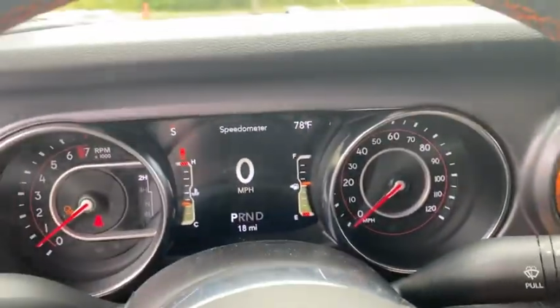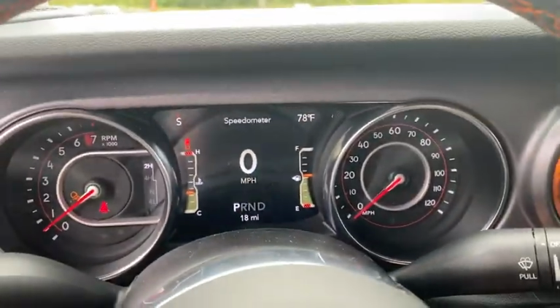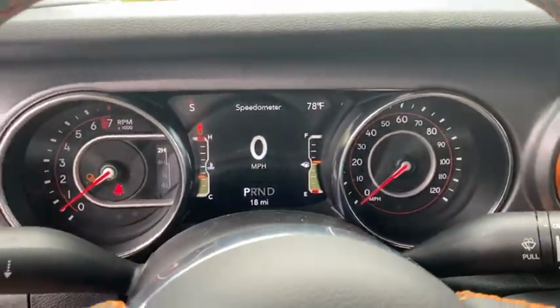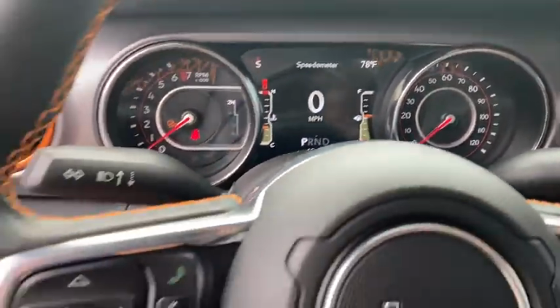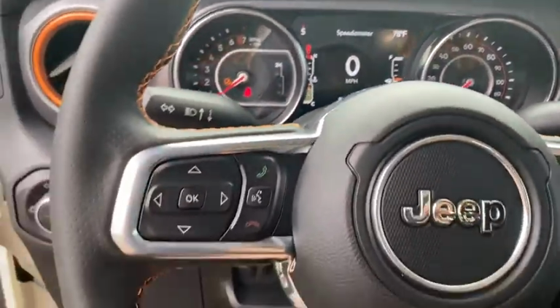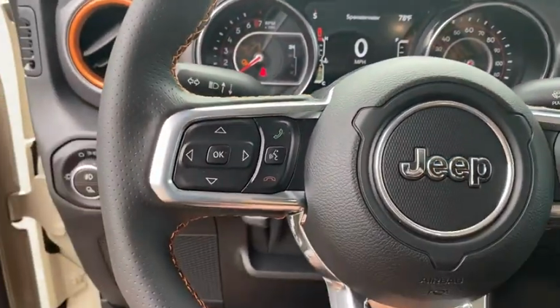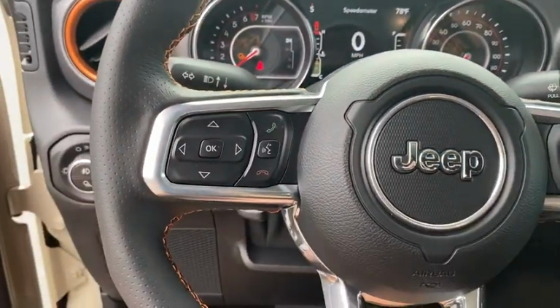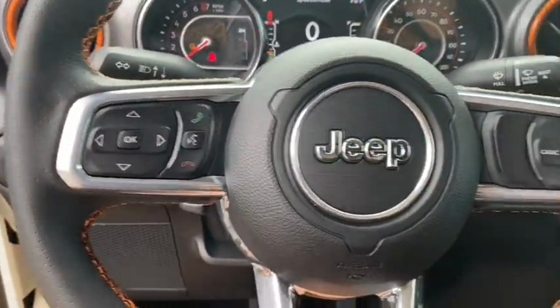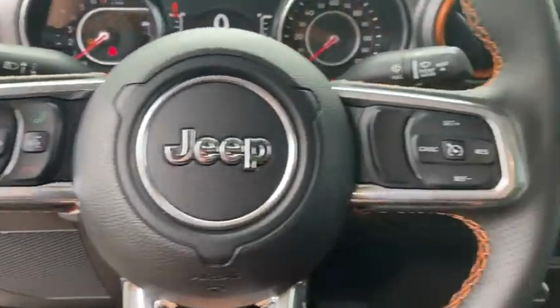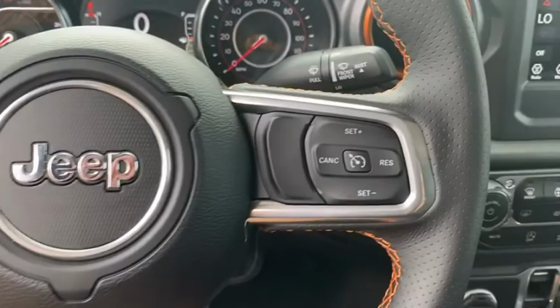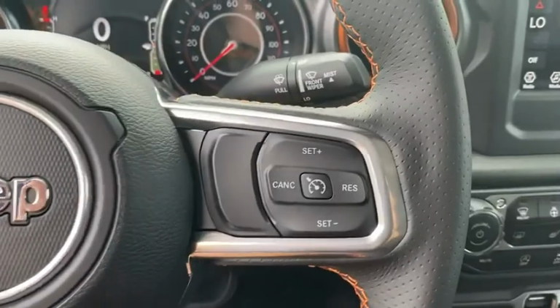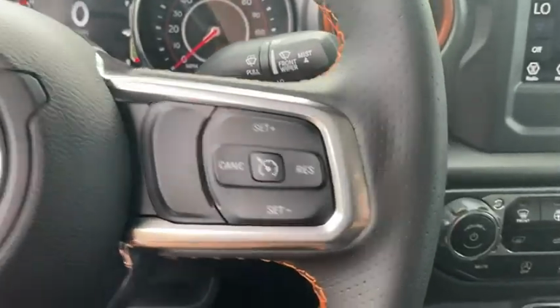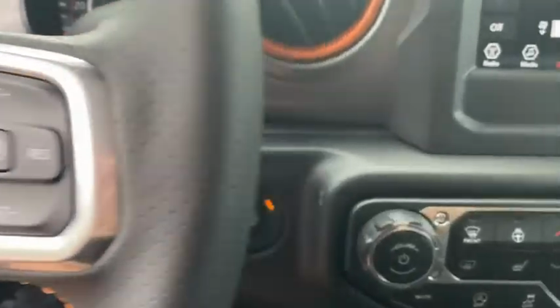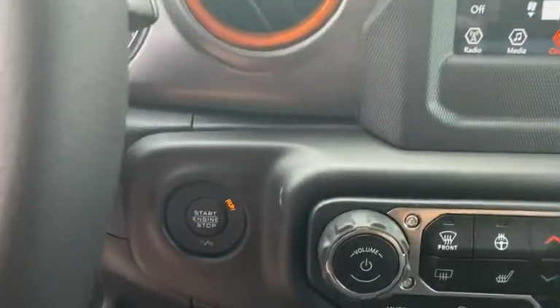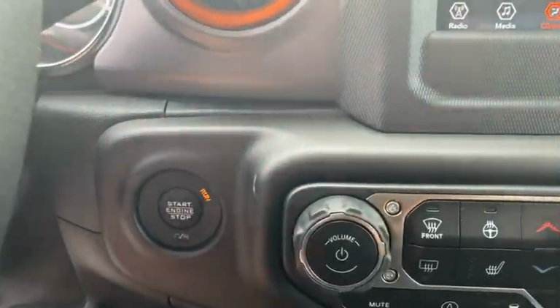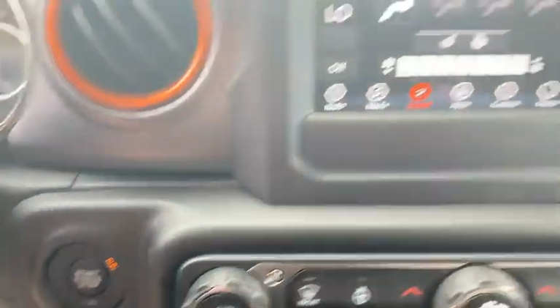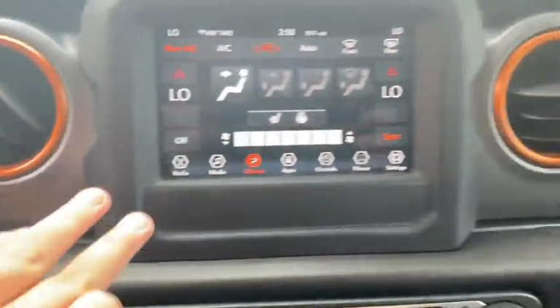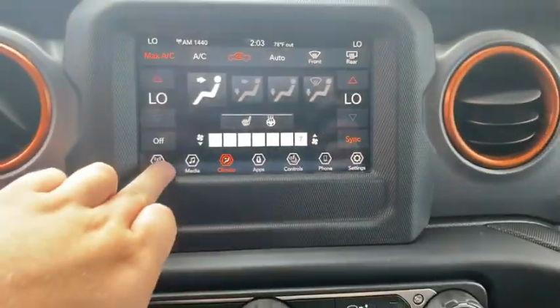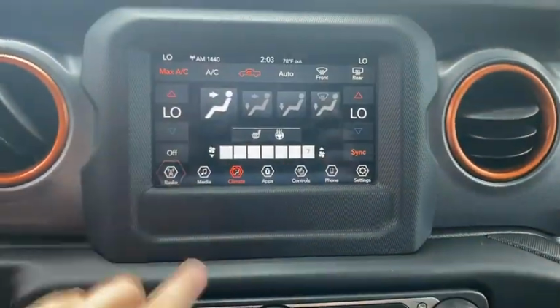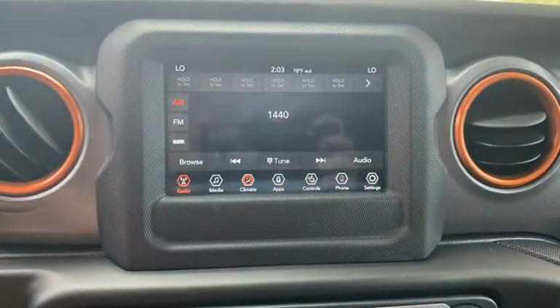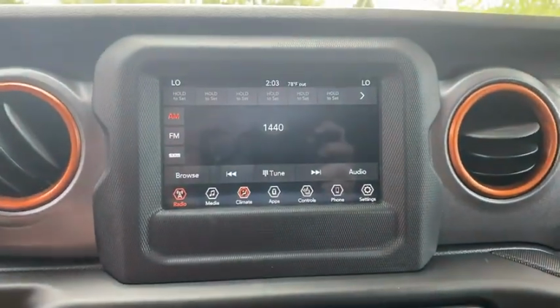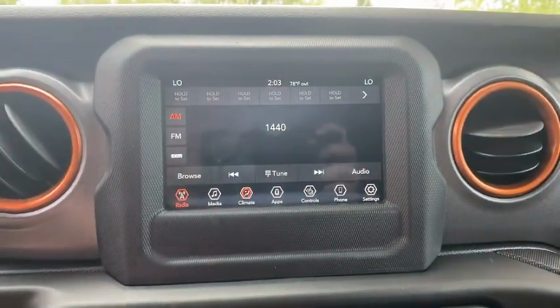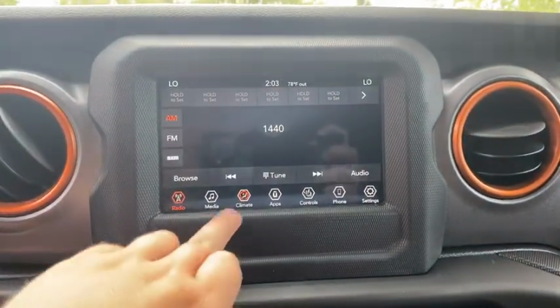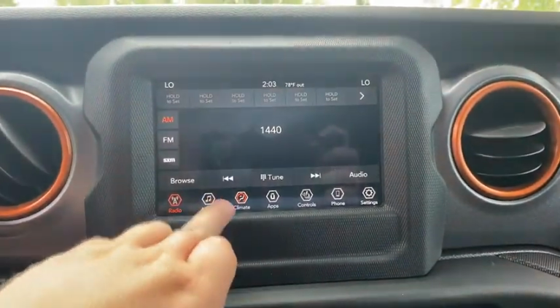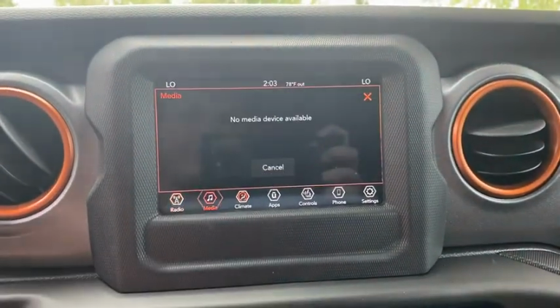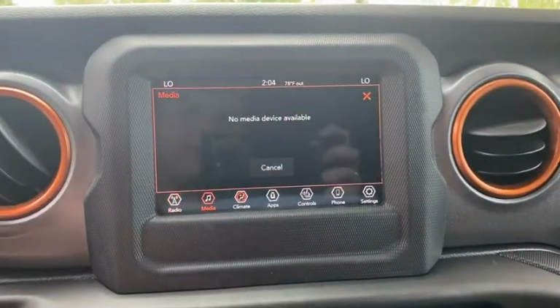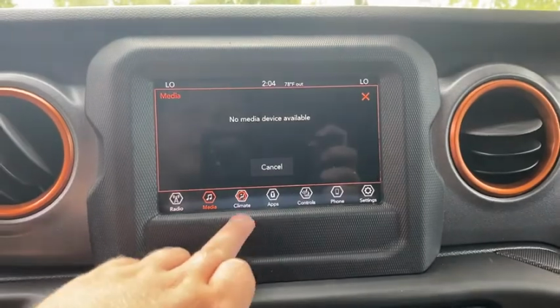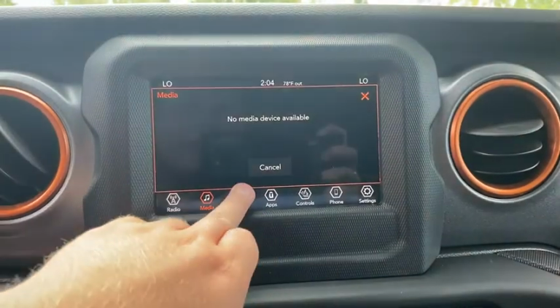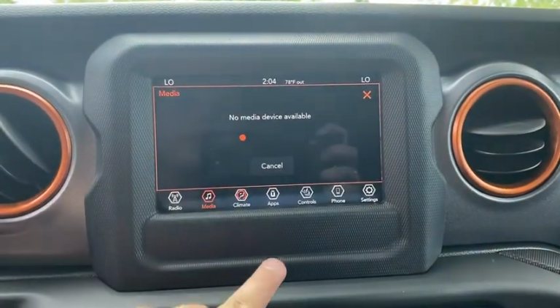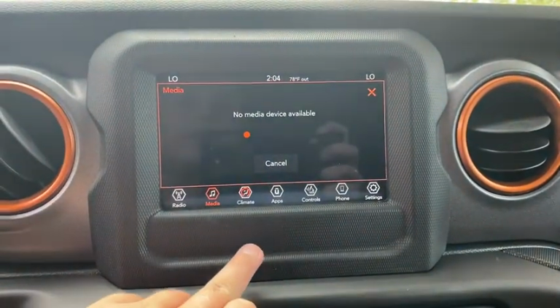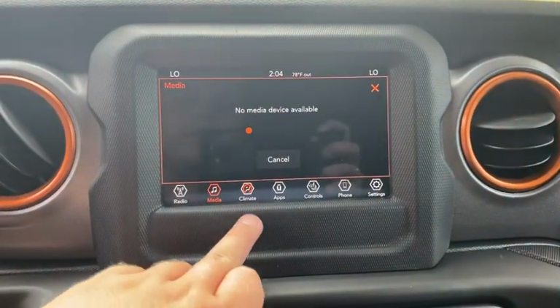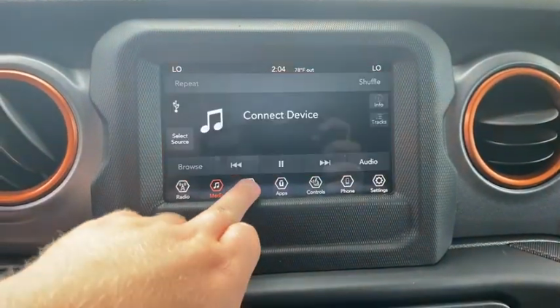Traction control, remote engine start, dual airbags, leather-wrapped steering wheel, power steering, four-wheel disc brakes, center armrest, universal garage door opener.